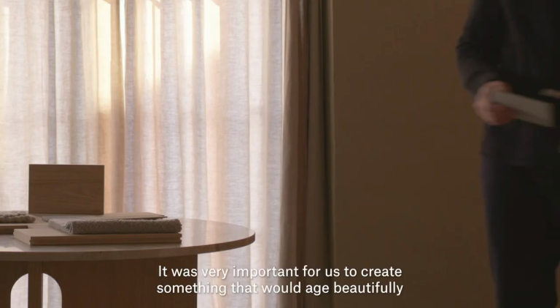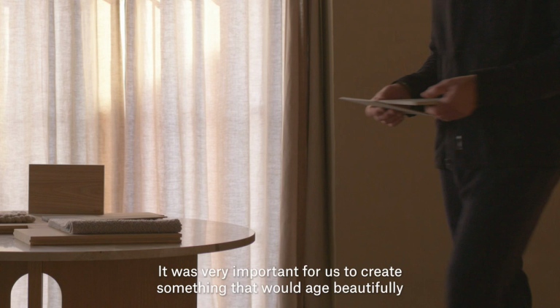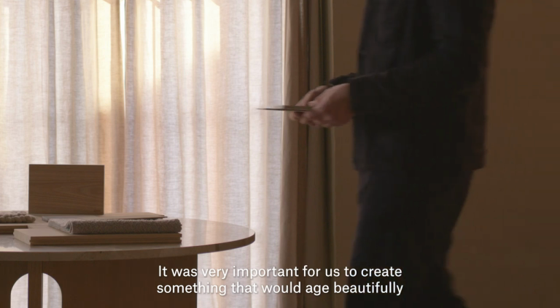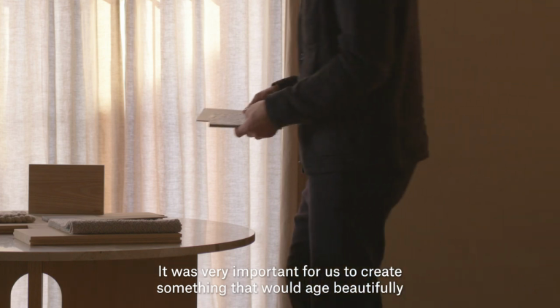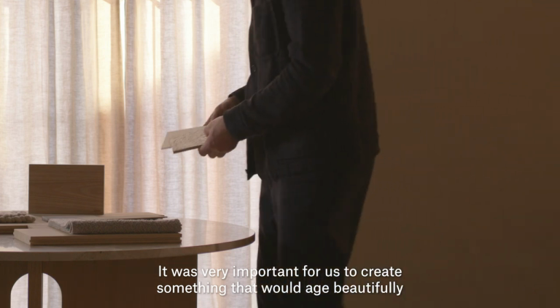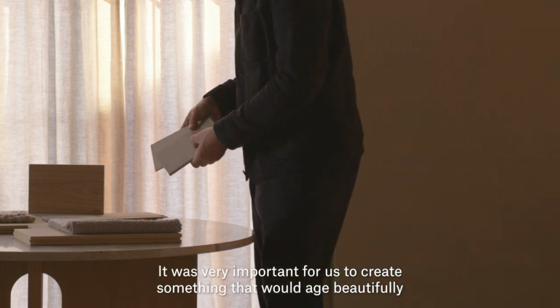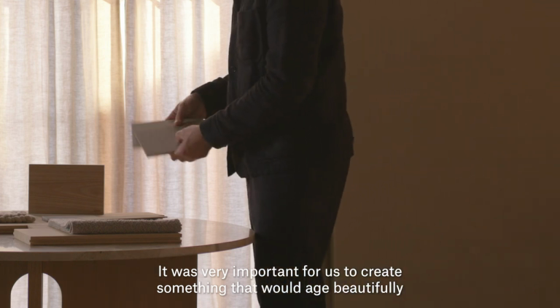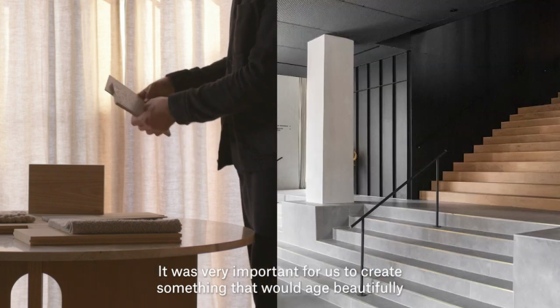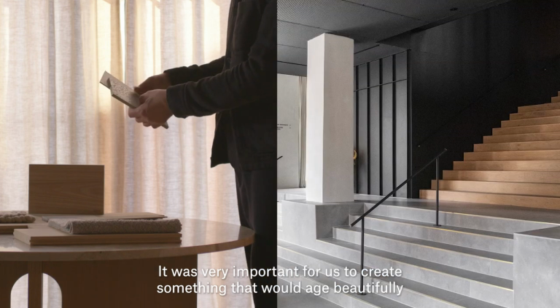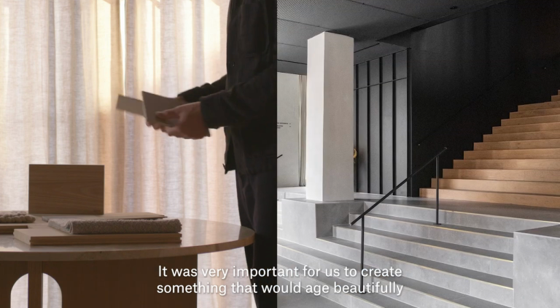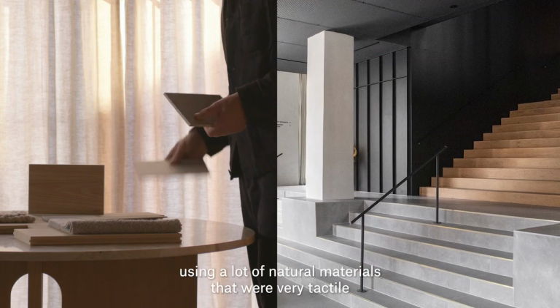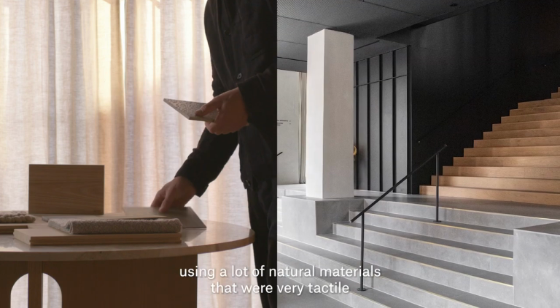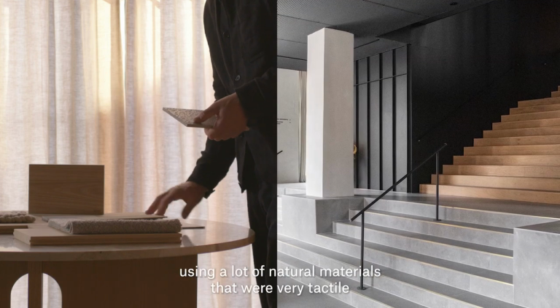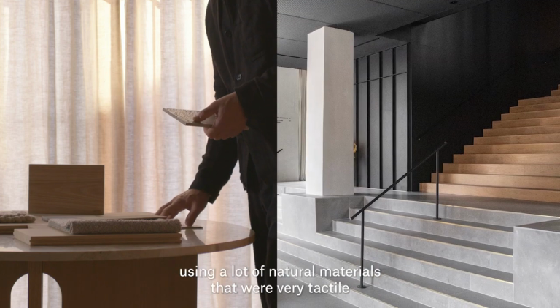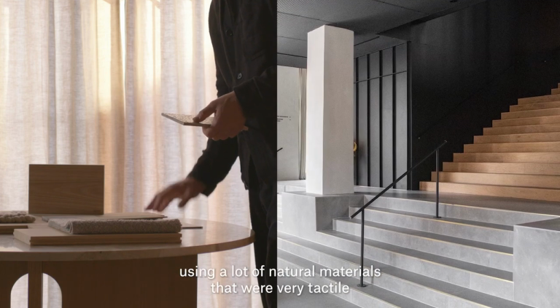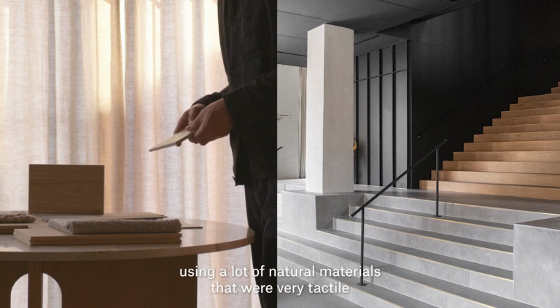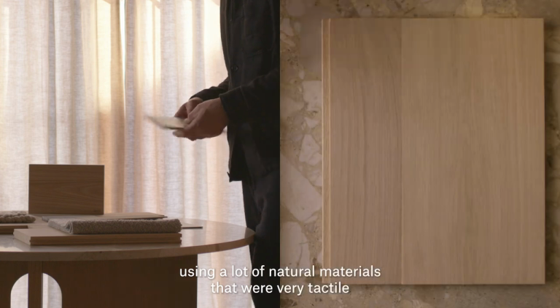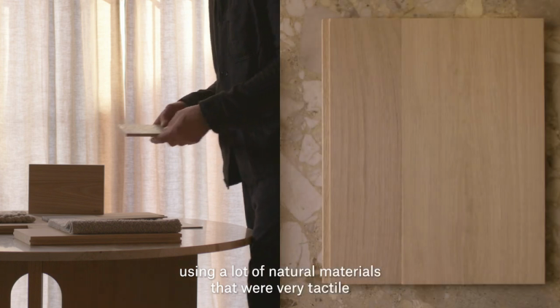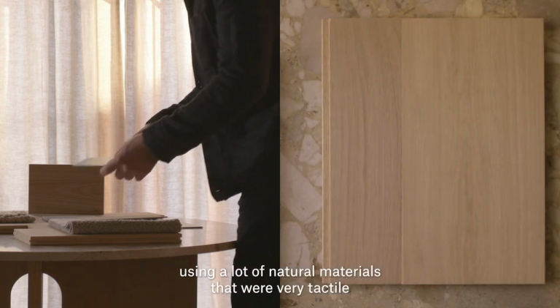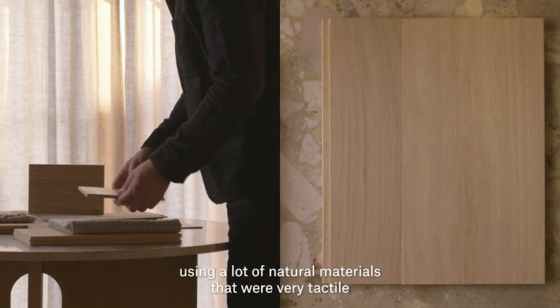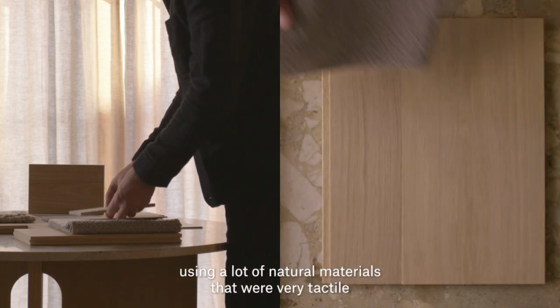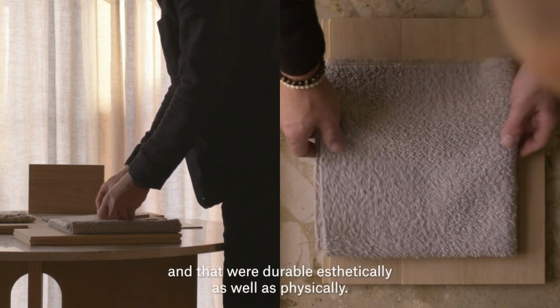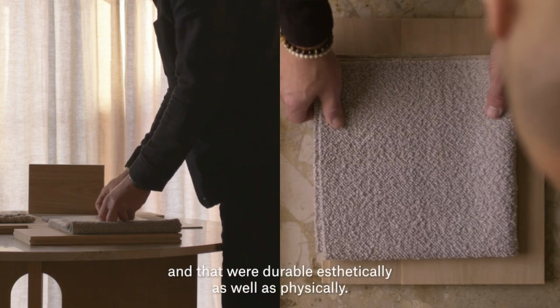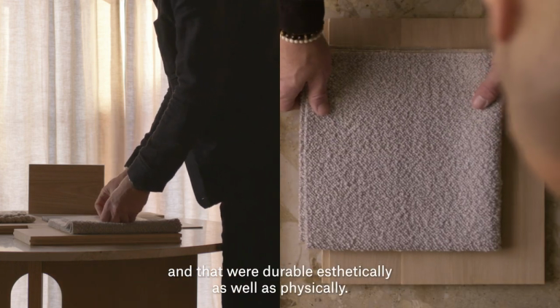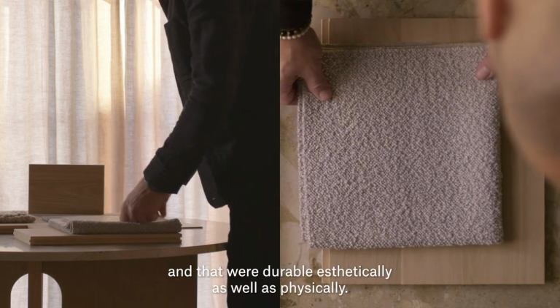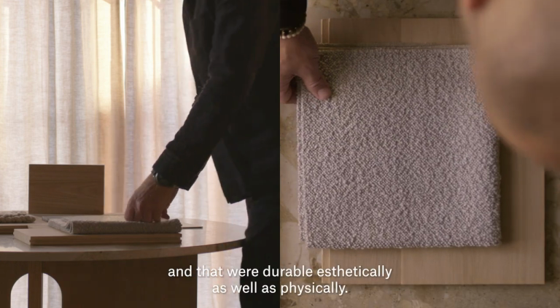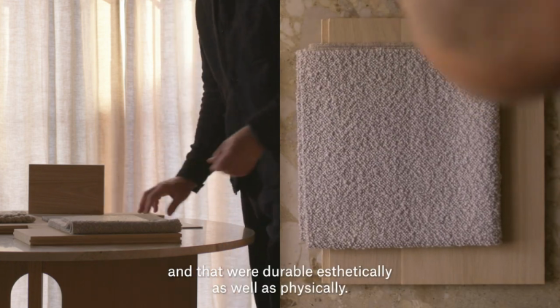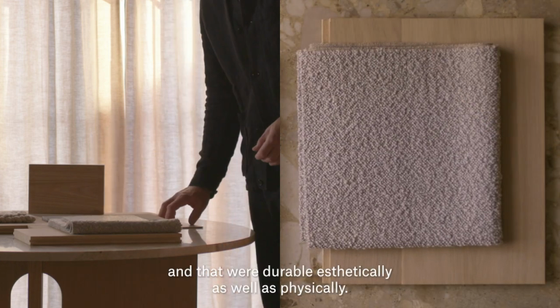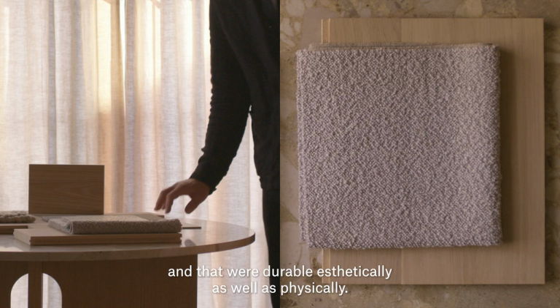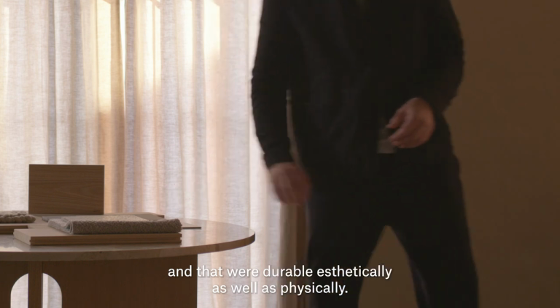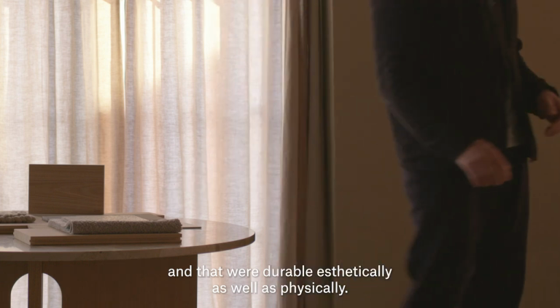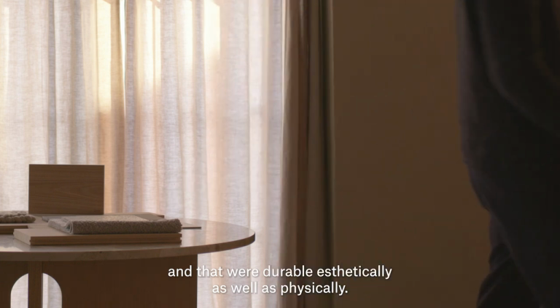It was very important for us to create something that would age beautifully, using a lot of natural materials that were very tactile and that were durable aesthetically as well as physically.